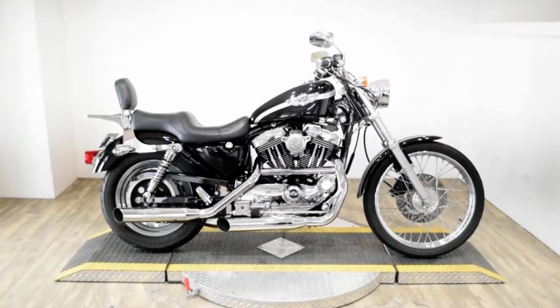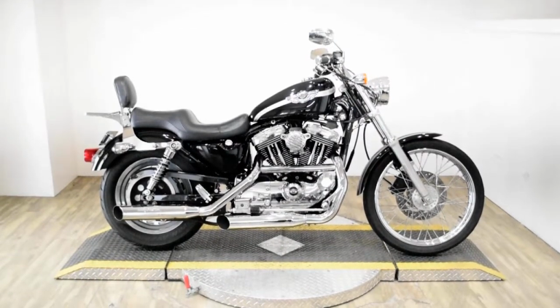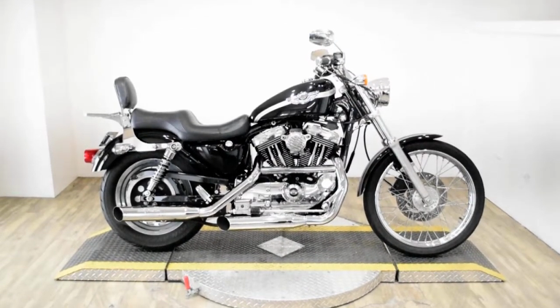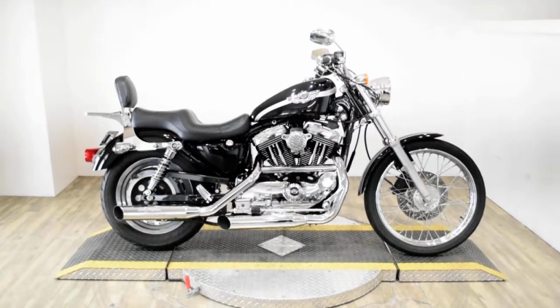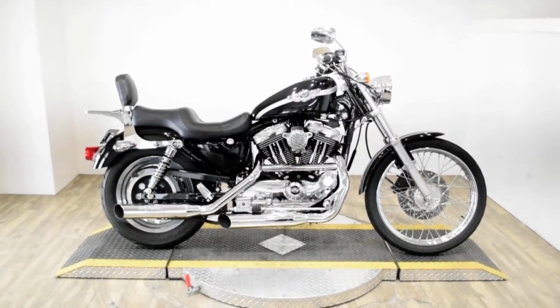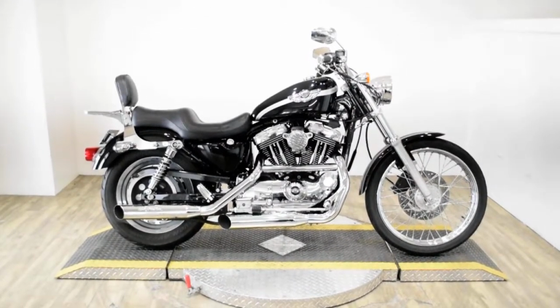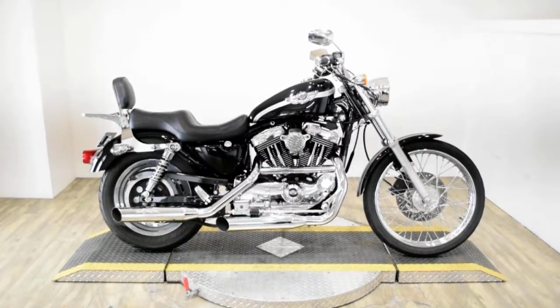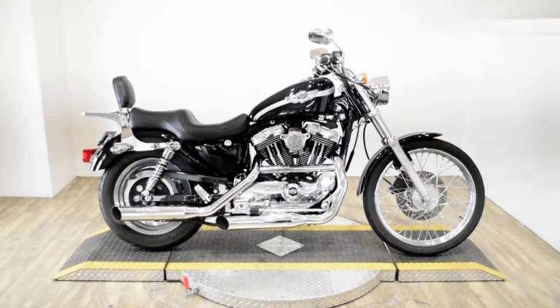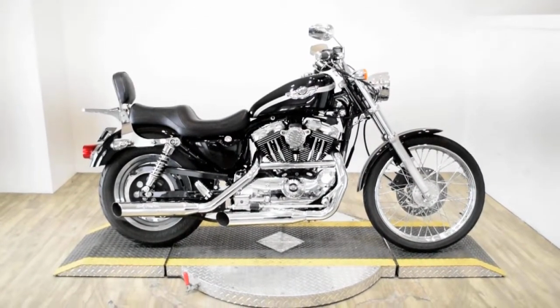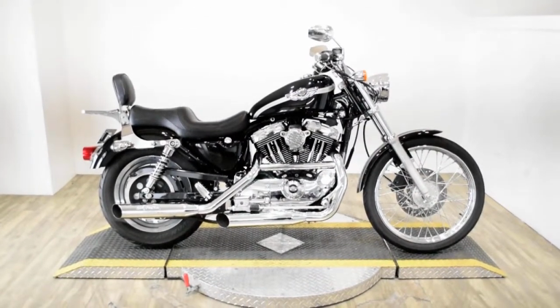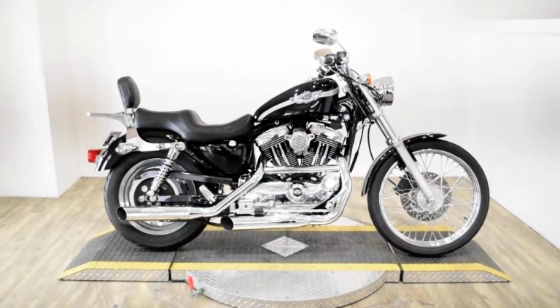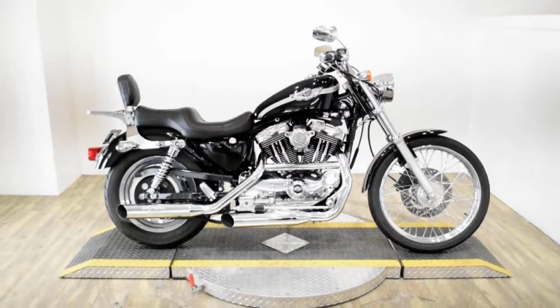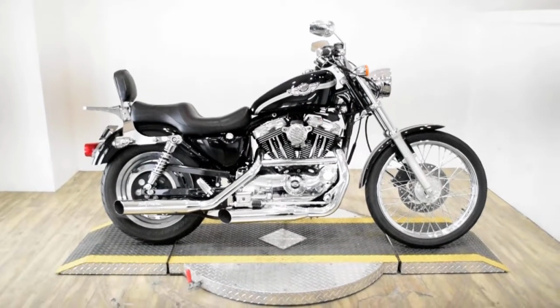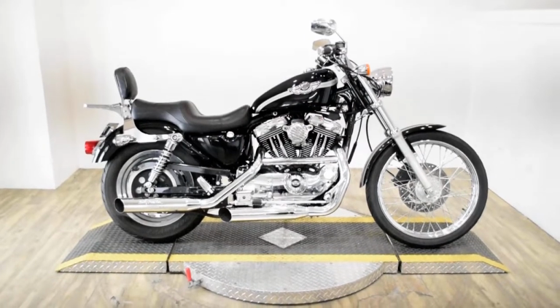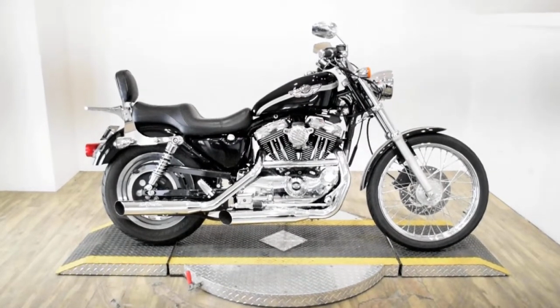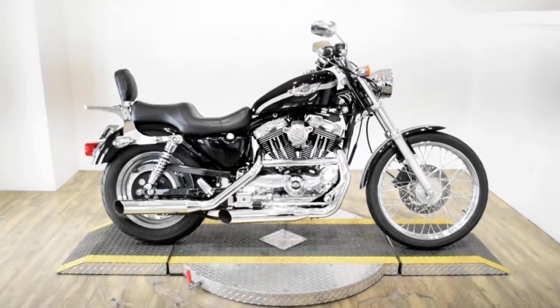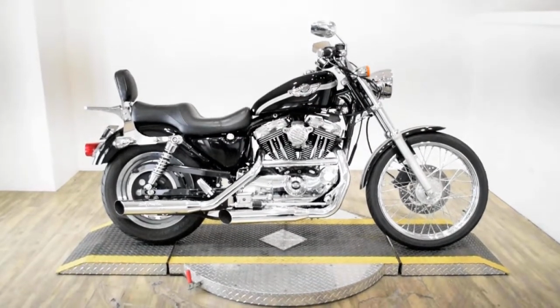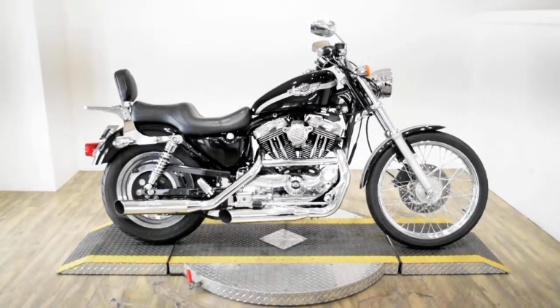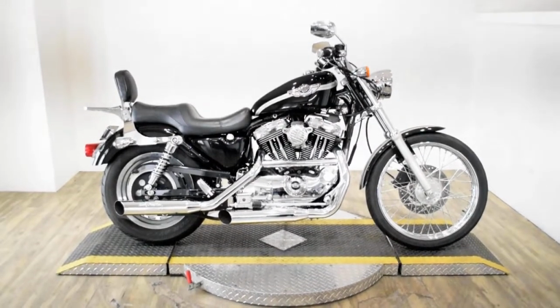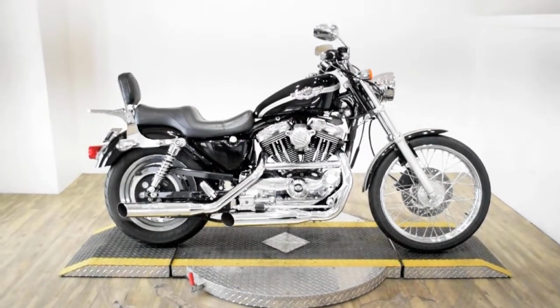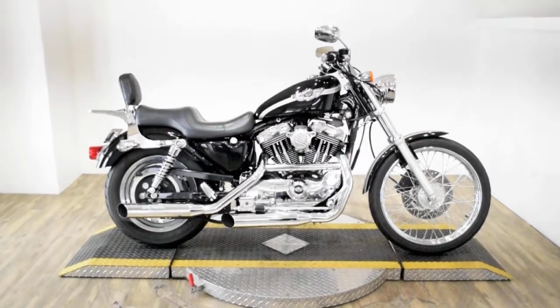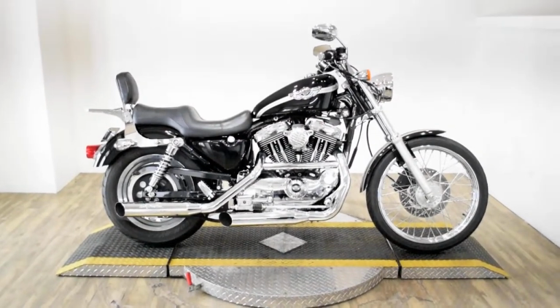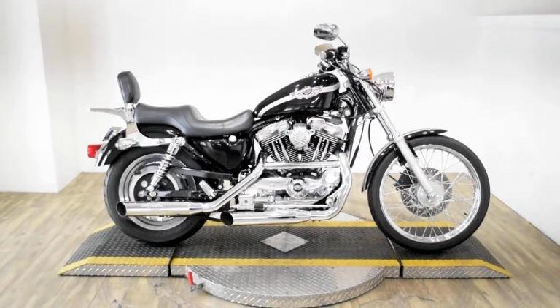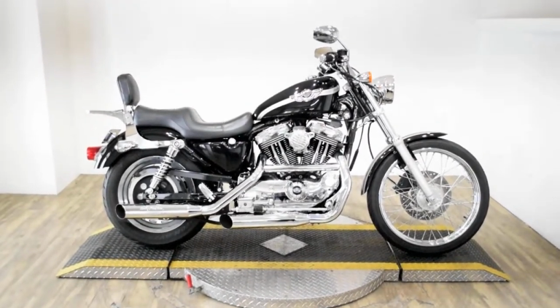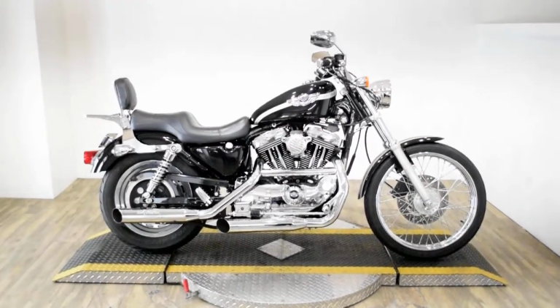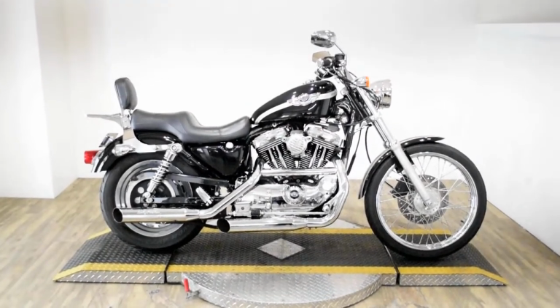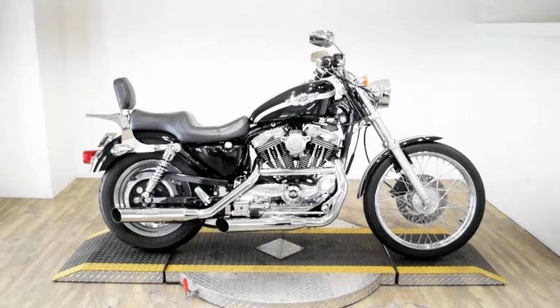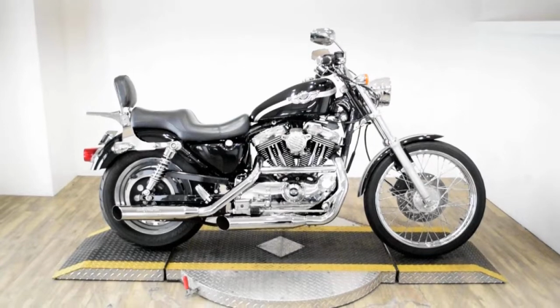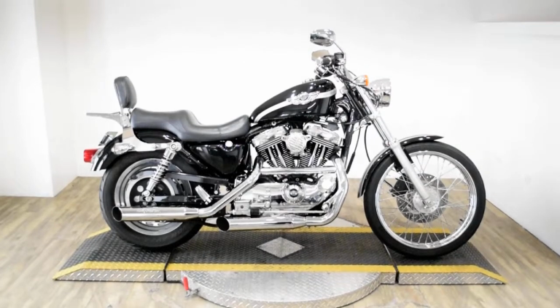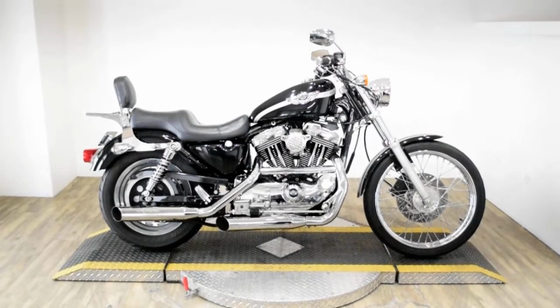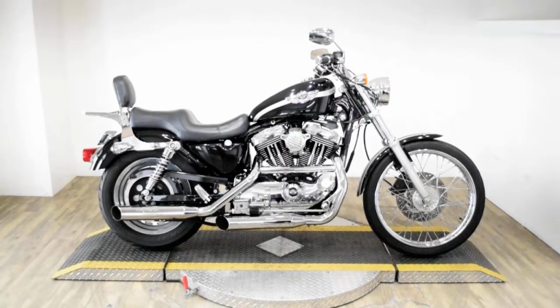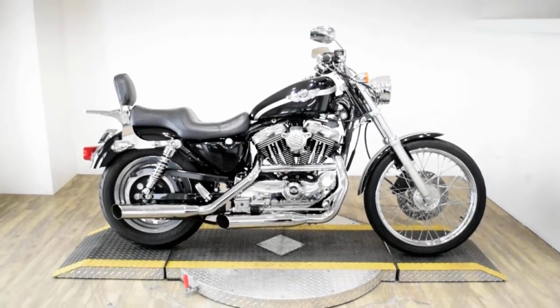Monster Power Sports is offering this 2003 Harley-Davidson Sportster 1200 Custom. This is also a 100th anniversary edition bike.